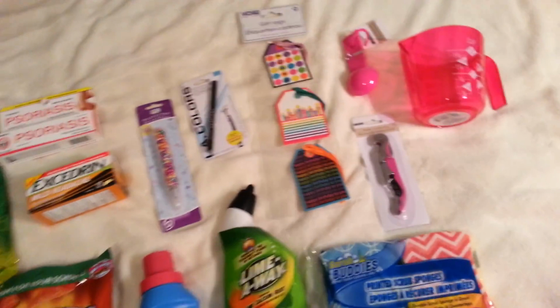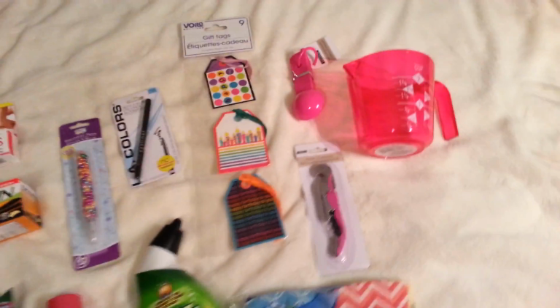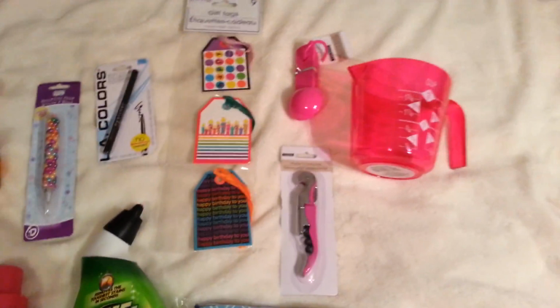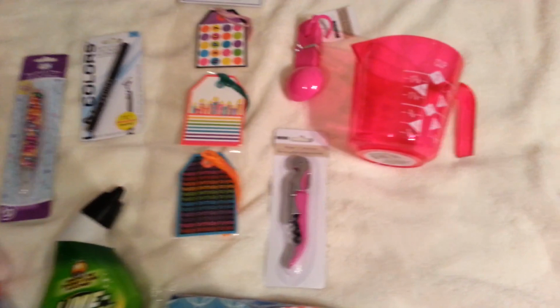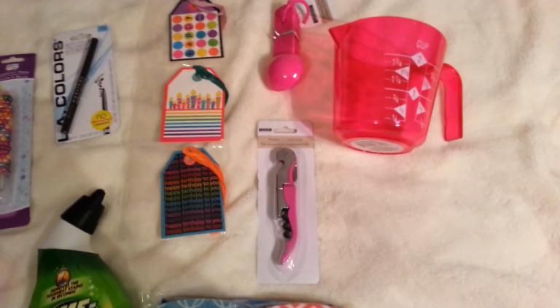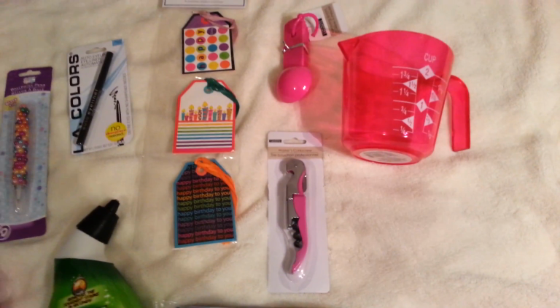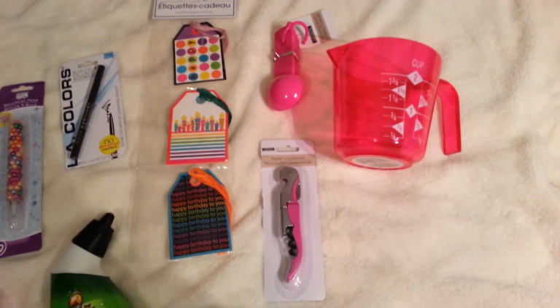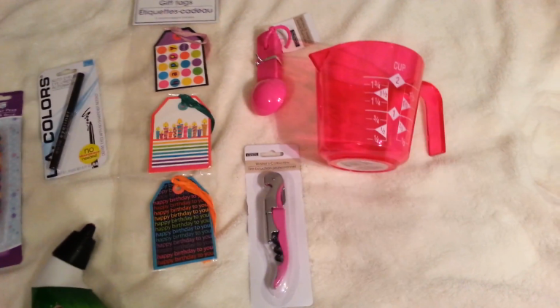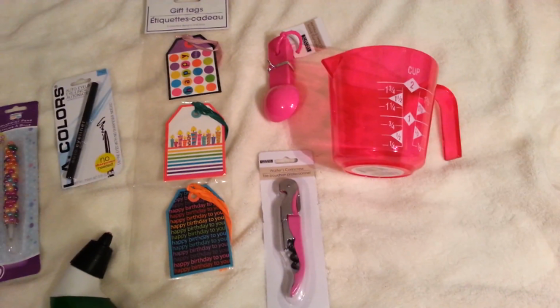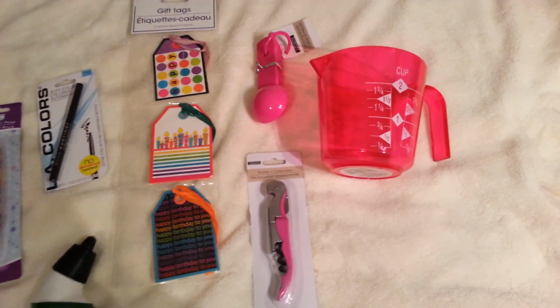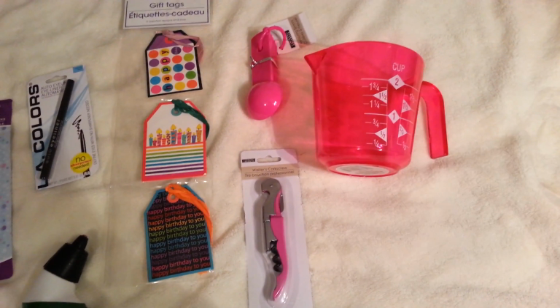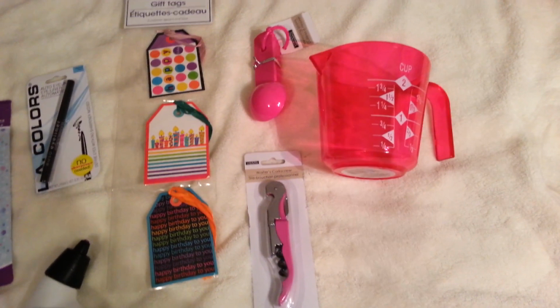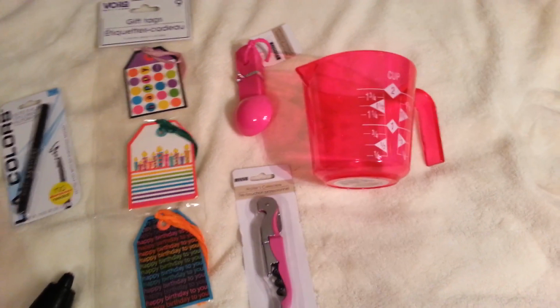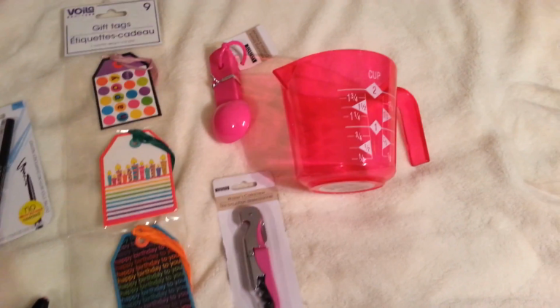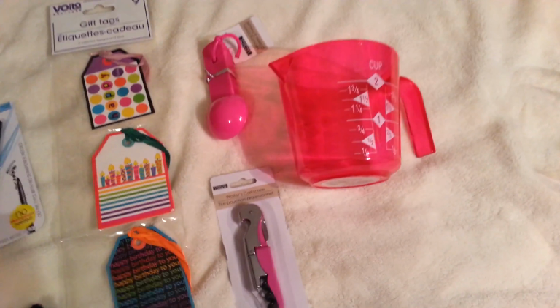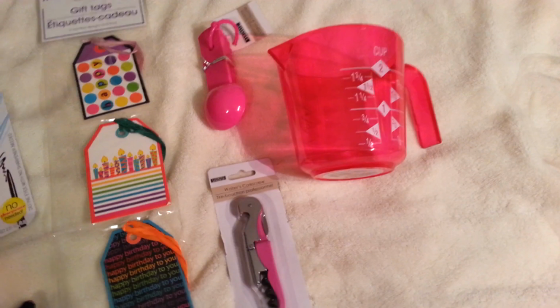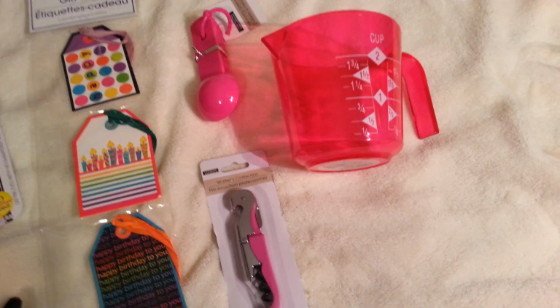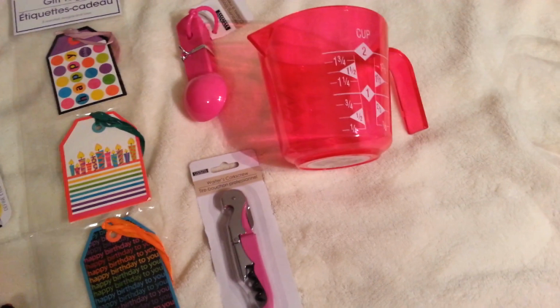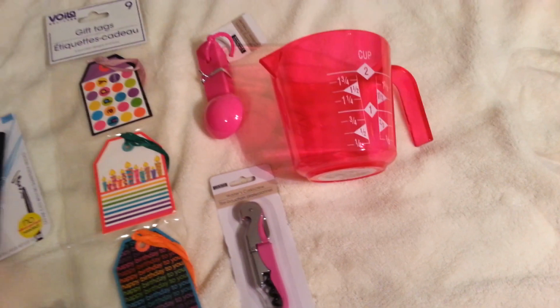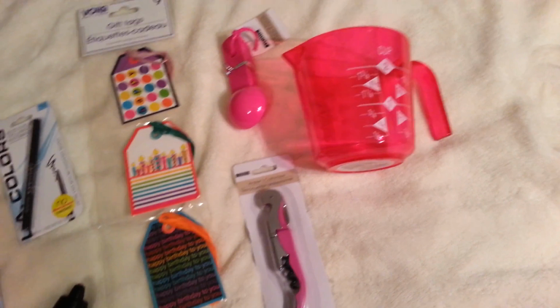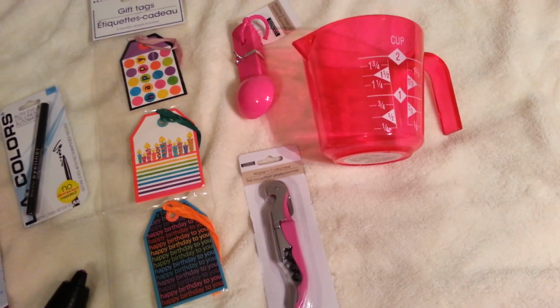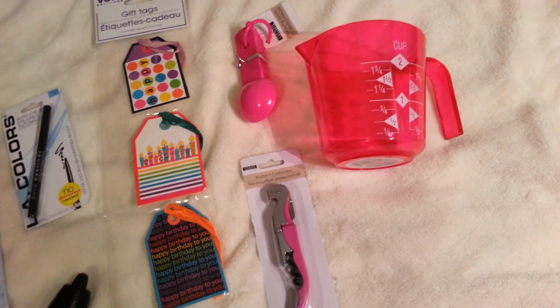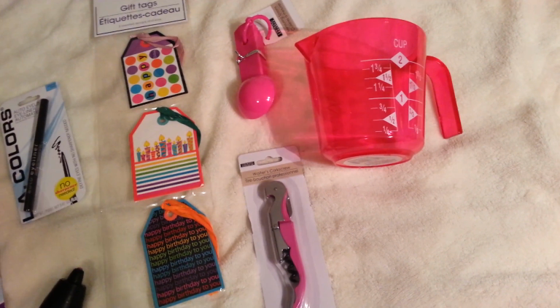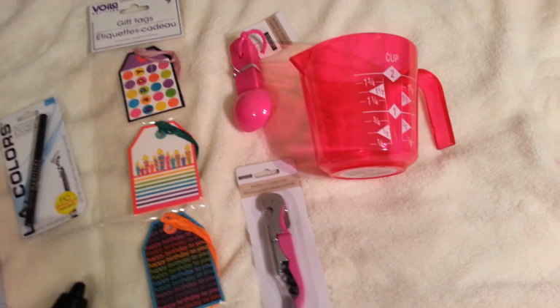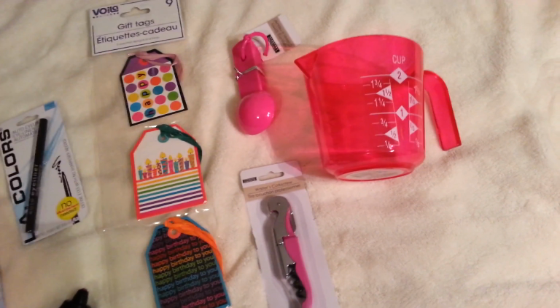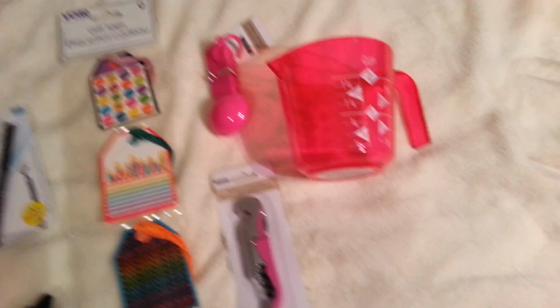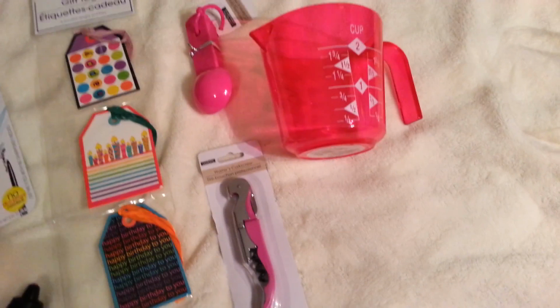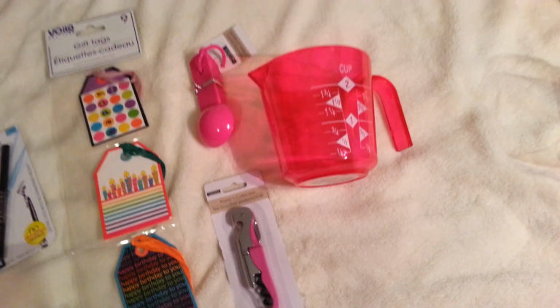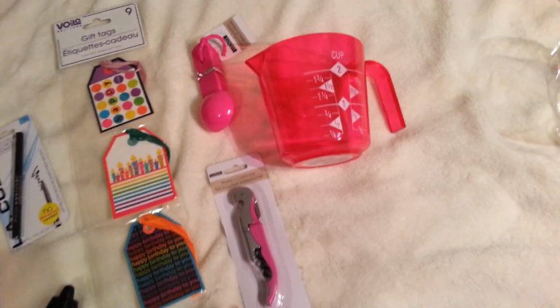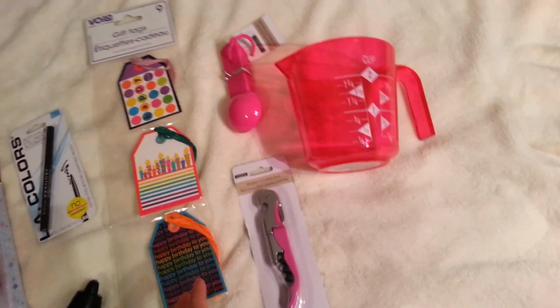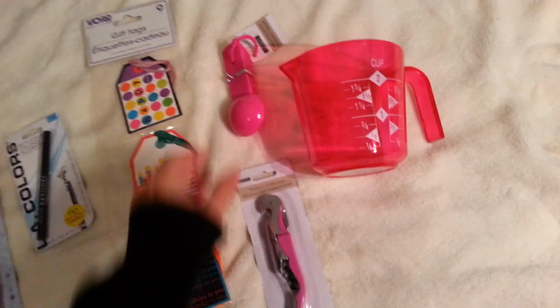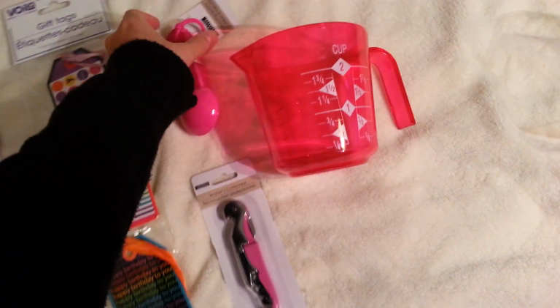They had a ton of organization type stuff like bins and boxes and Tupperwares, and they also had a ton of new kitchen stuff in all these bright fun colors — orange and lime green and blue. So I got some of the hot pink ones.